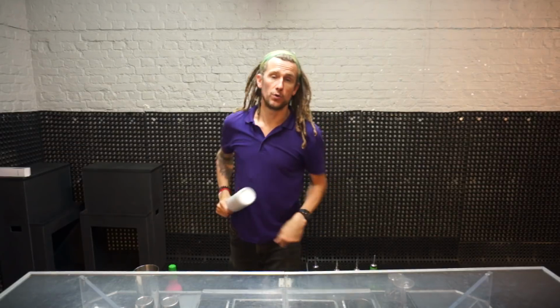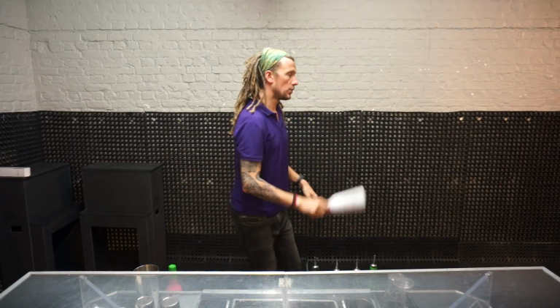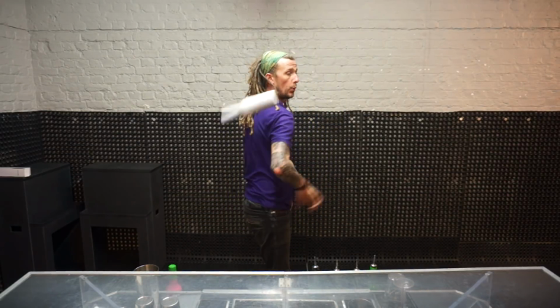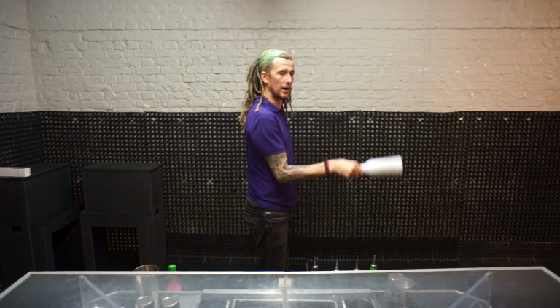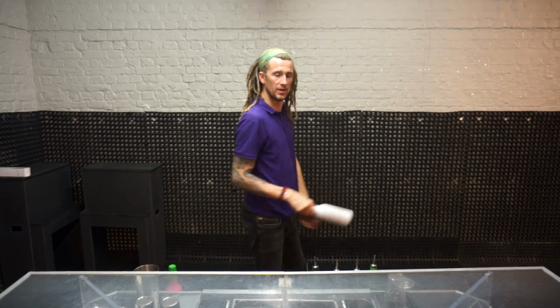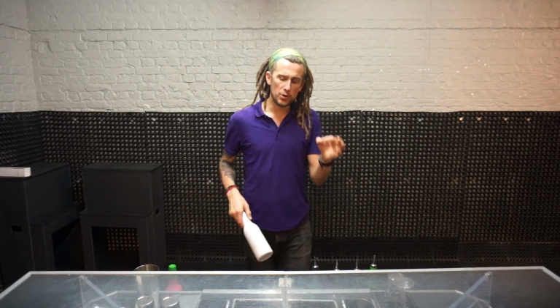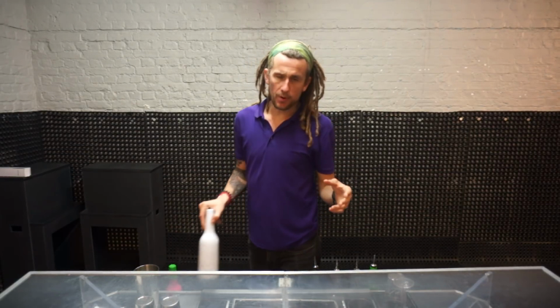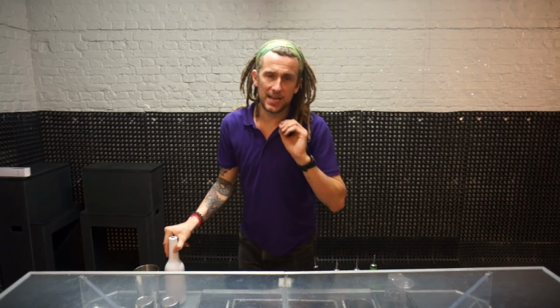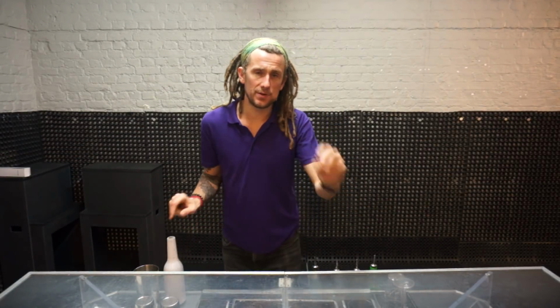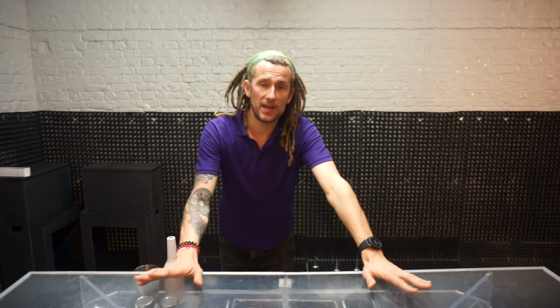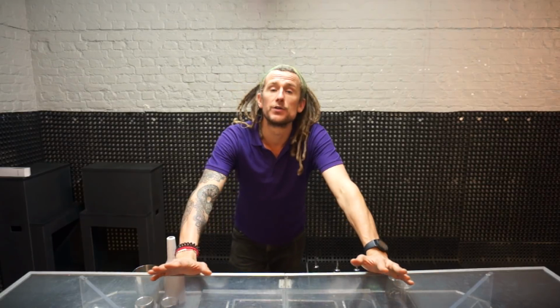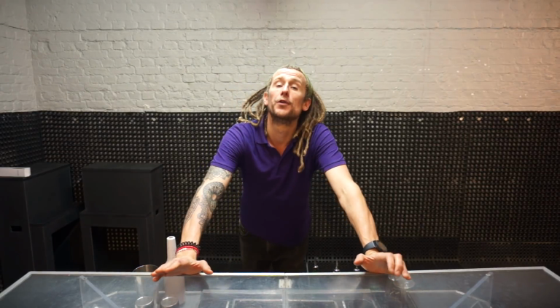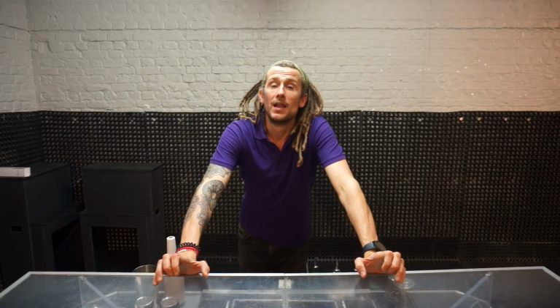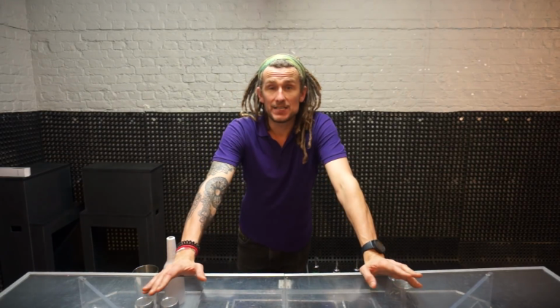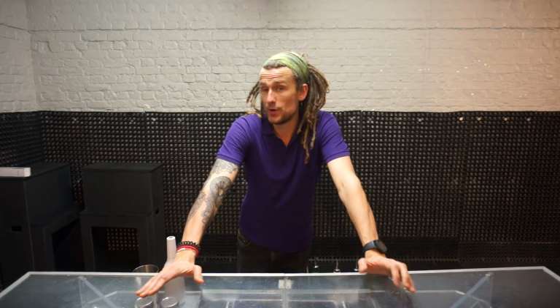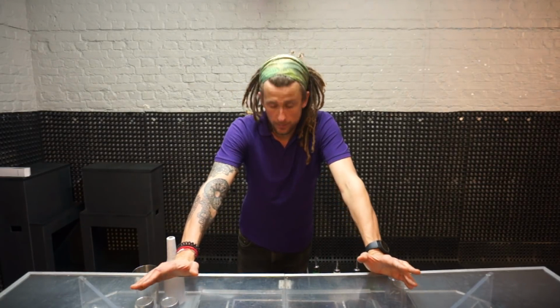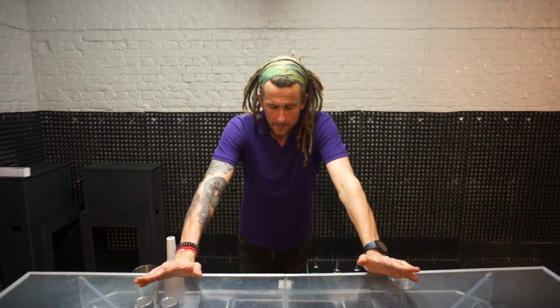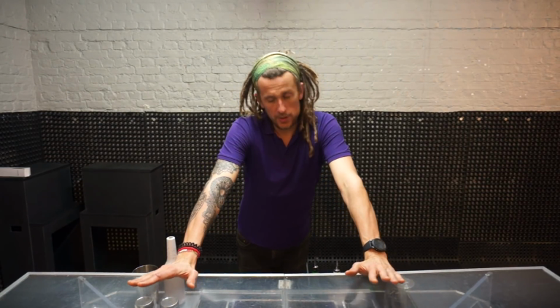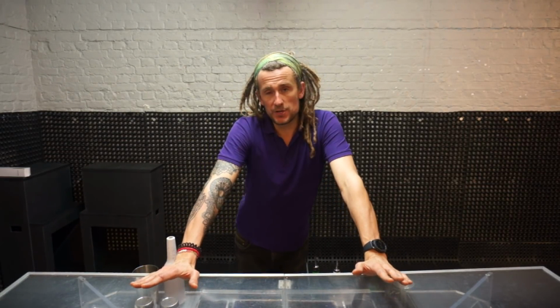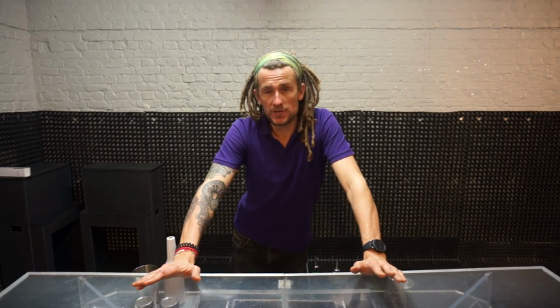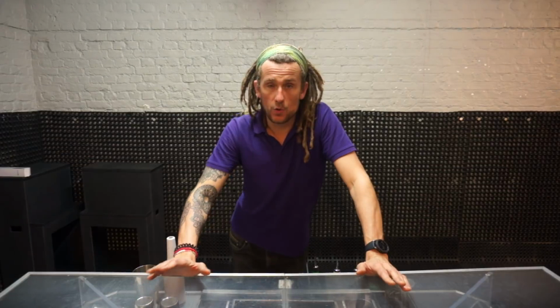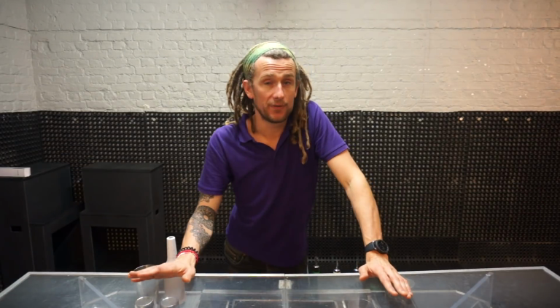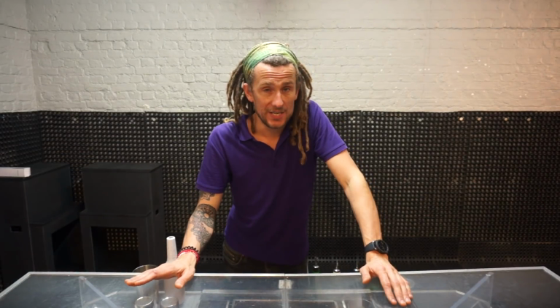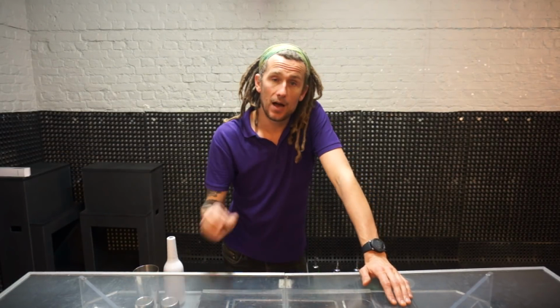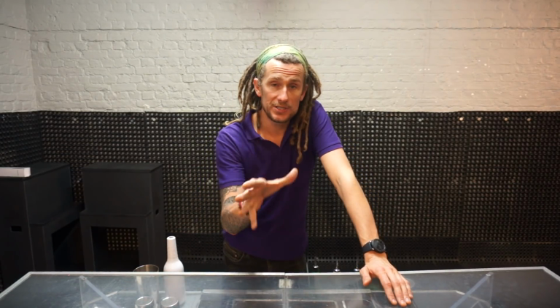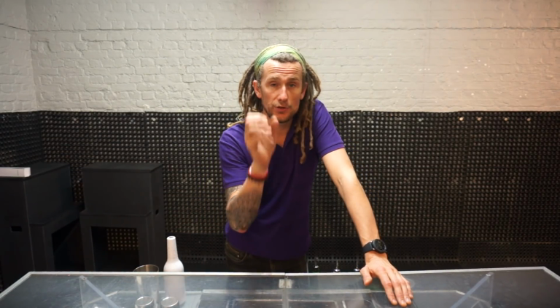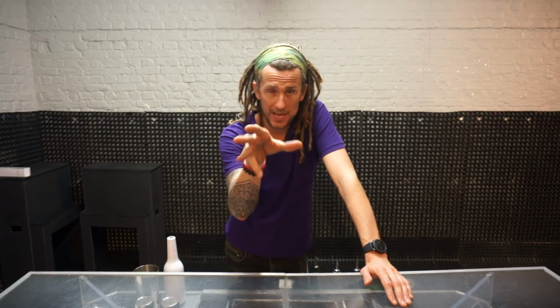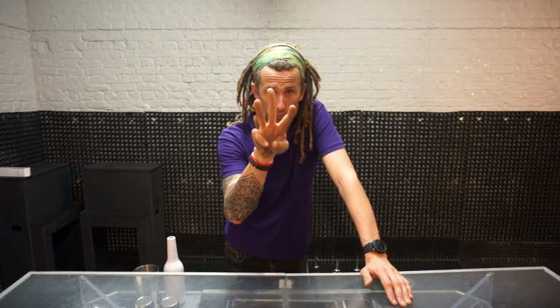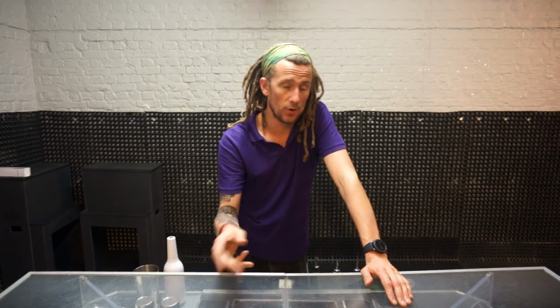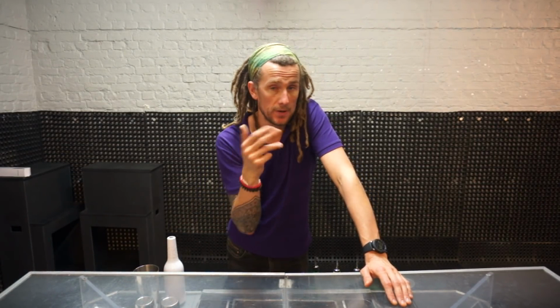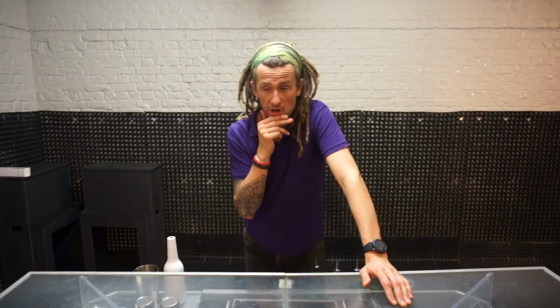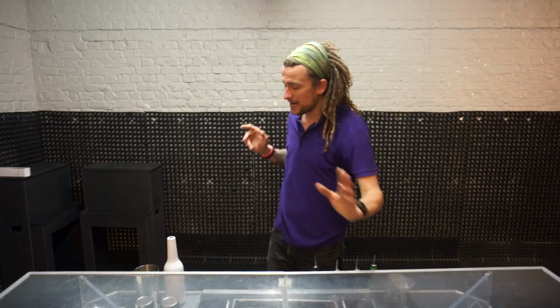This is a move which you probably see absolutely every flair bartender in the world land and perform, but it's also a move which we've always found quite difficult to teach. I'm going to try and teach it to you through the camera — I've probably got about two and a half minutes, but anyway.